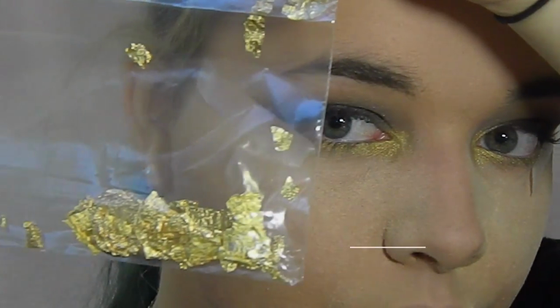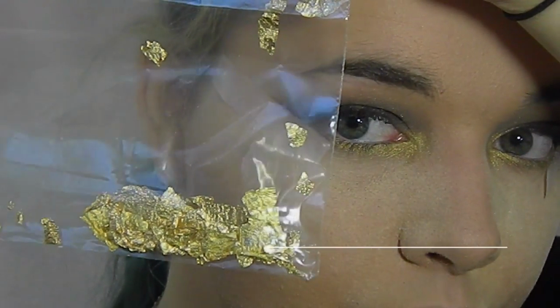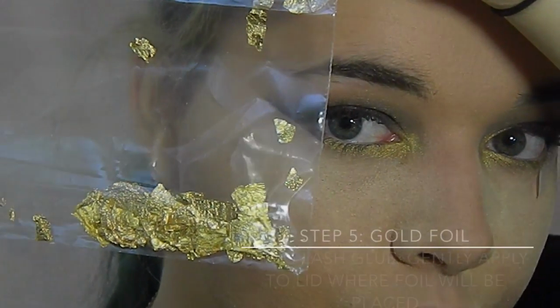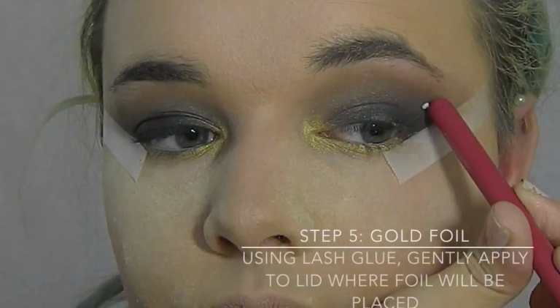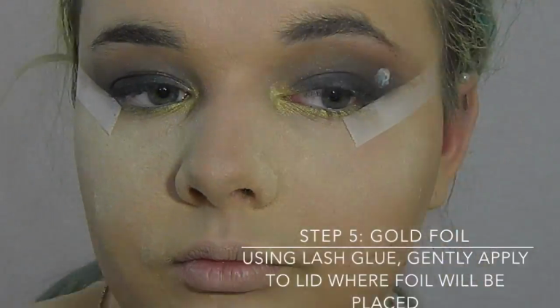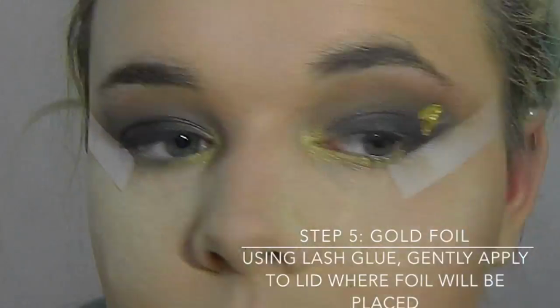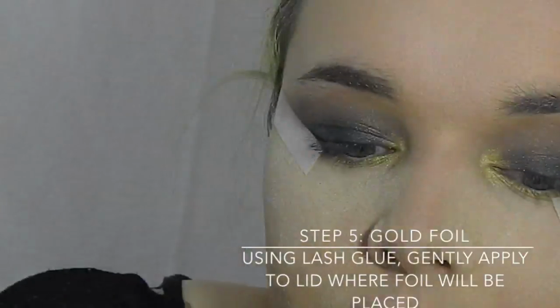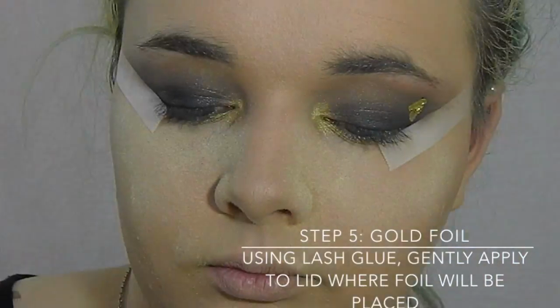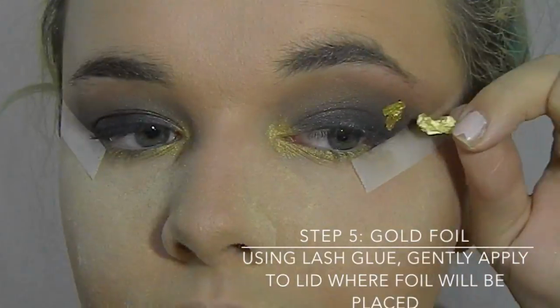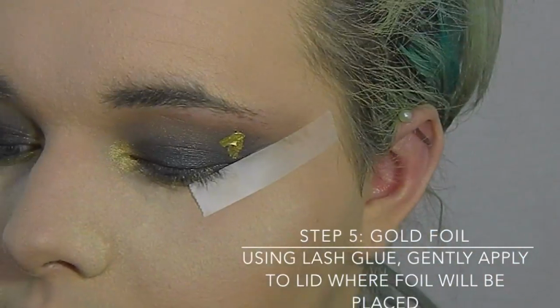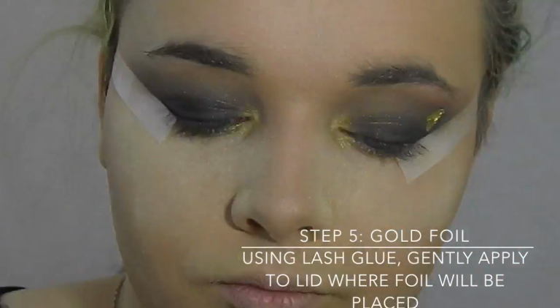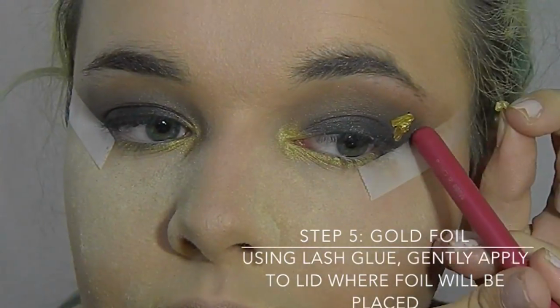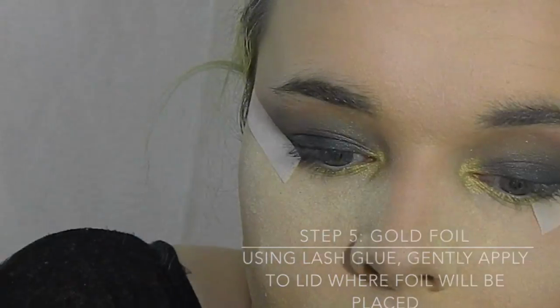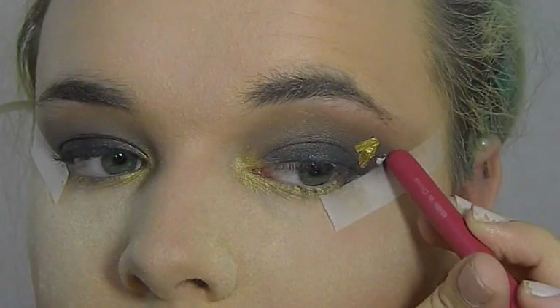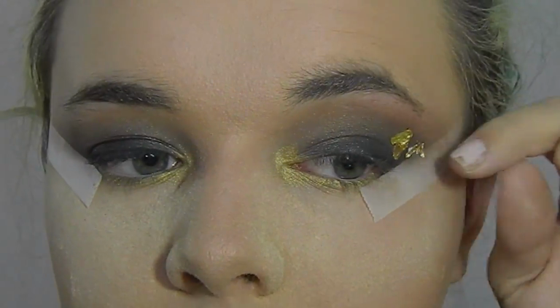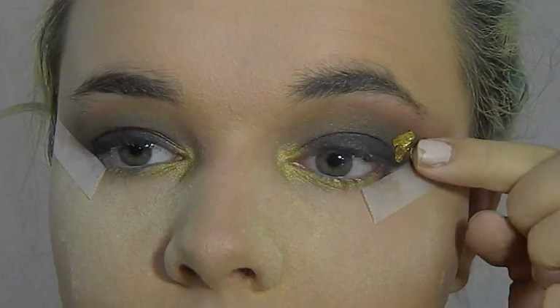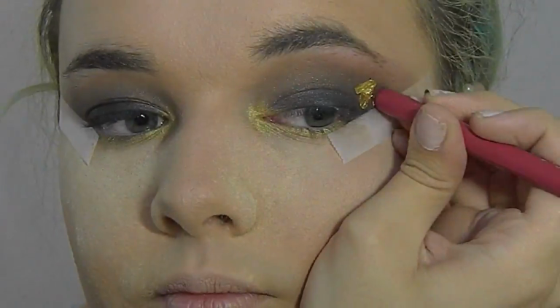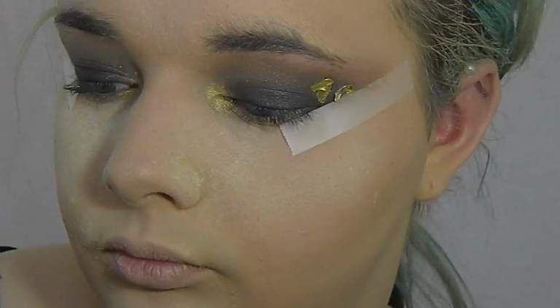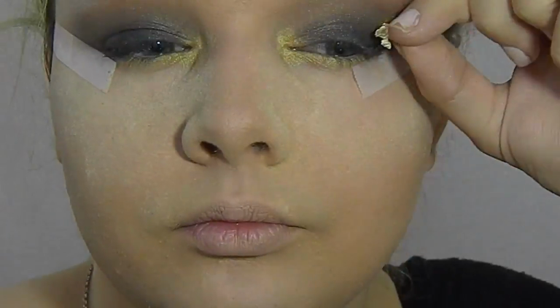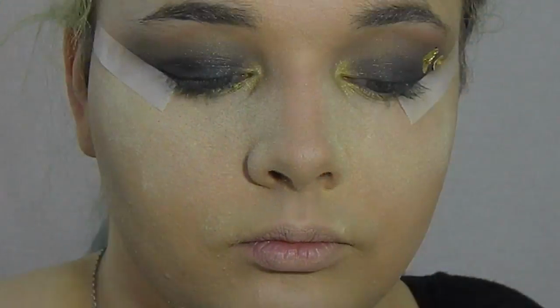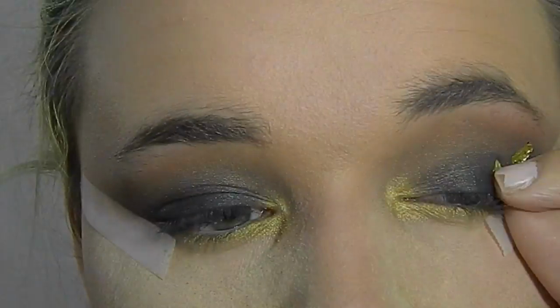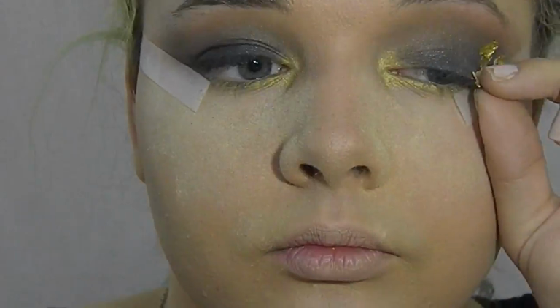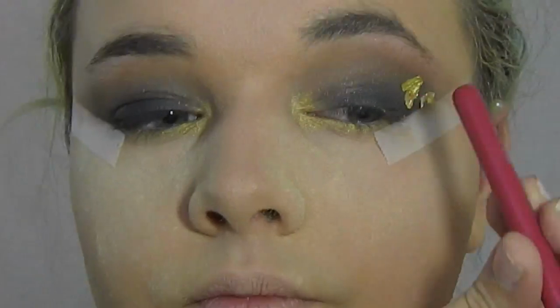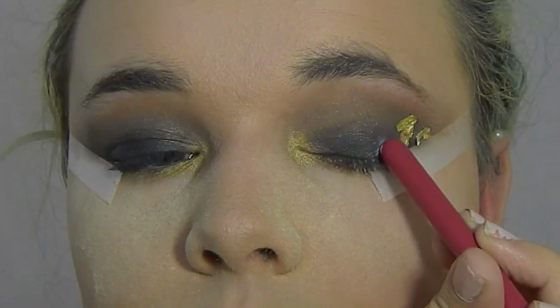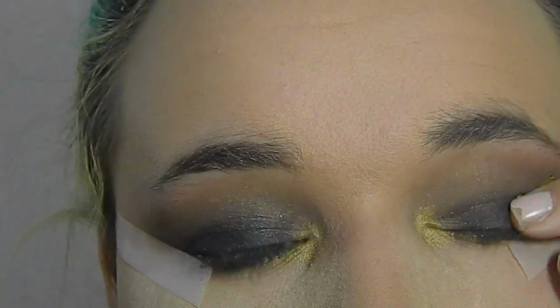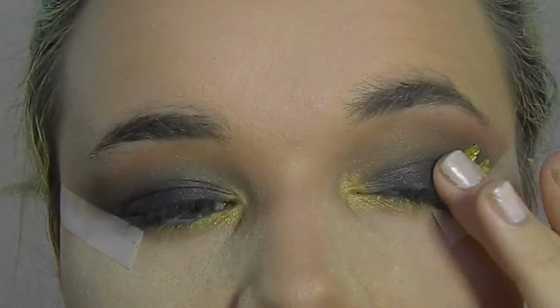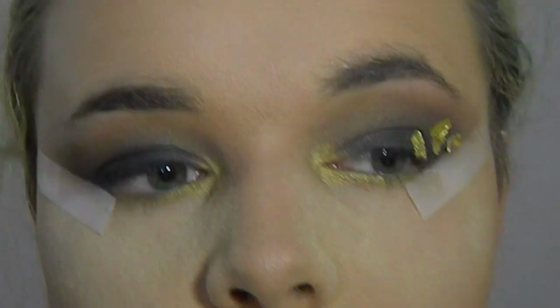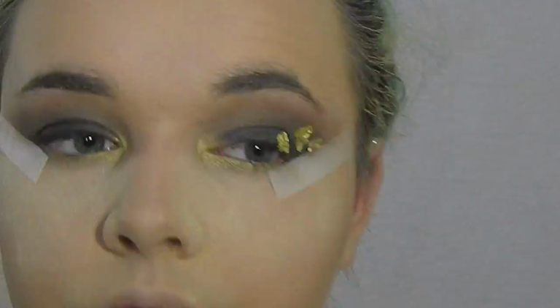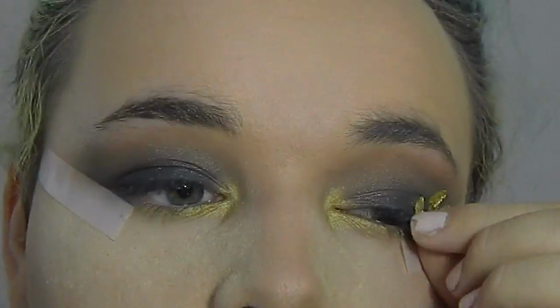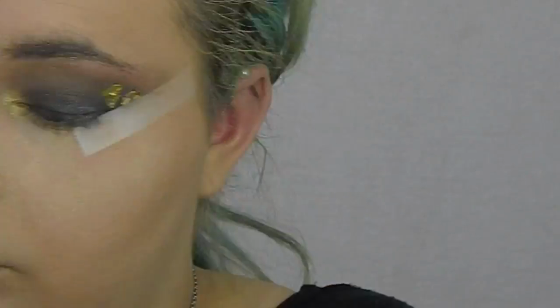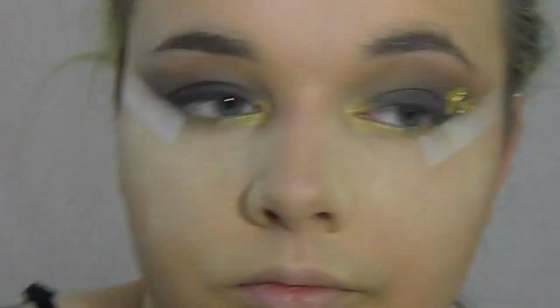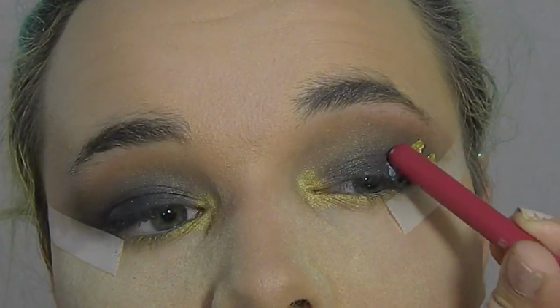Now I'm taking the gold foil — I got it just from a bottle I had laying around the house. This process is very time consuming. You're going to use eyelash glue, put it on your lid, and you're just going to carefully place each piece.